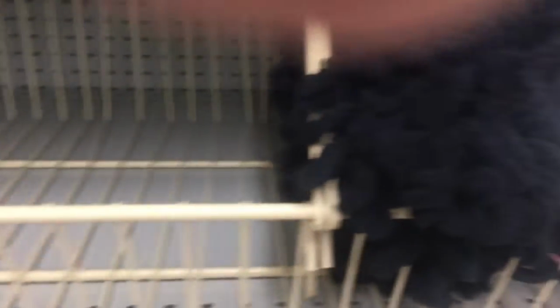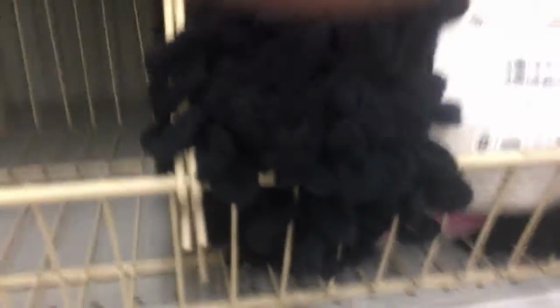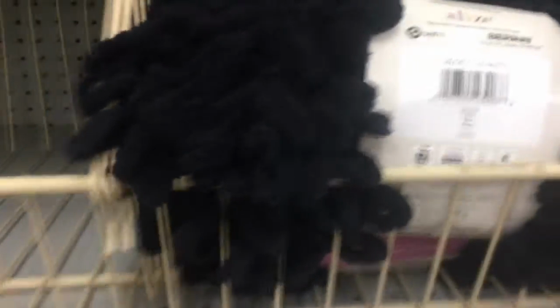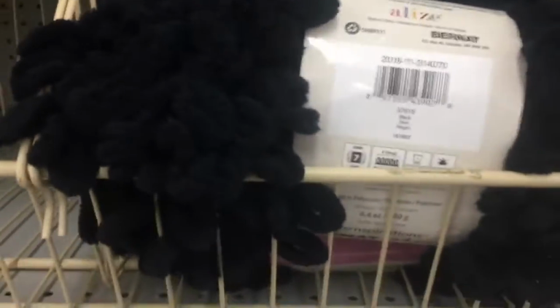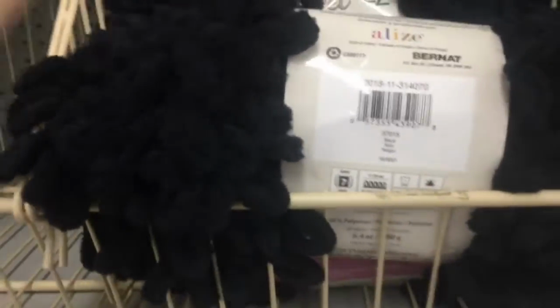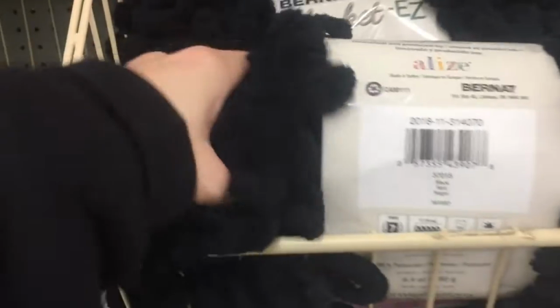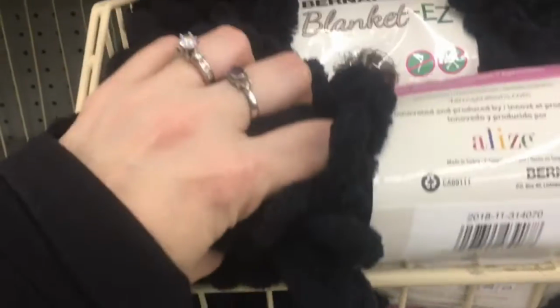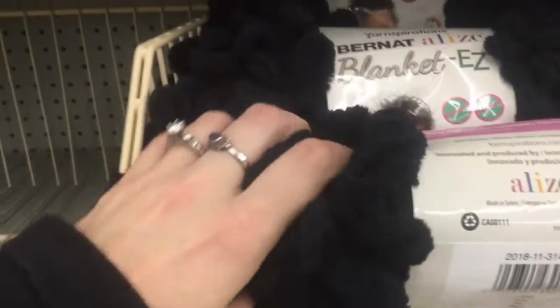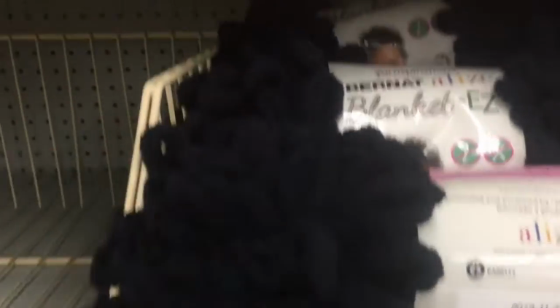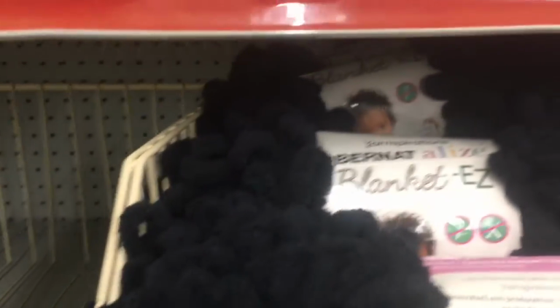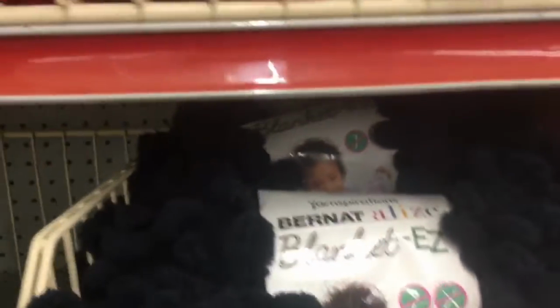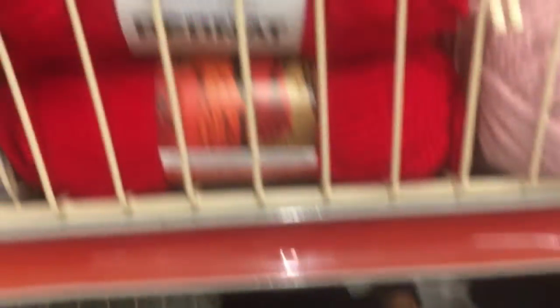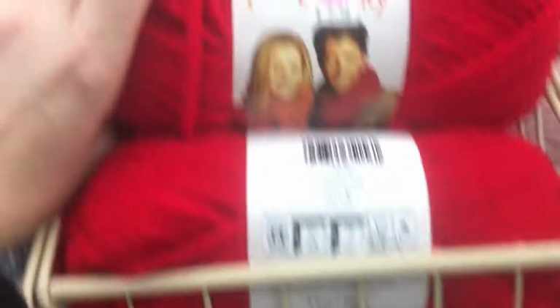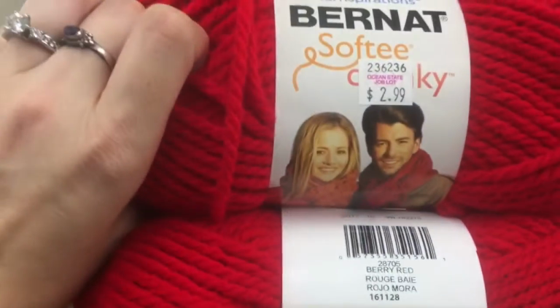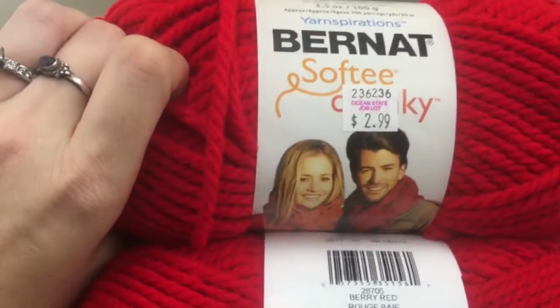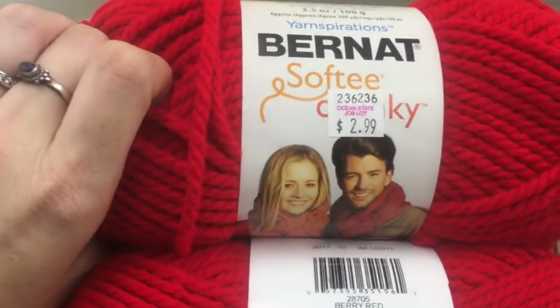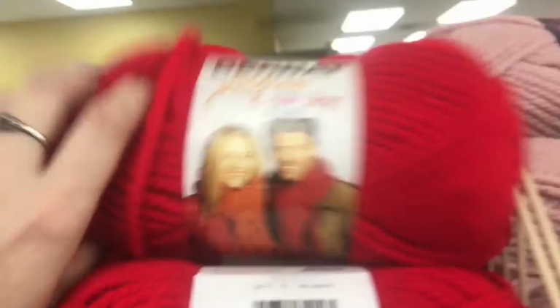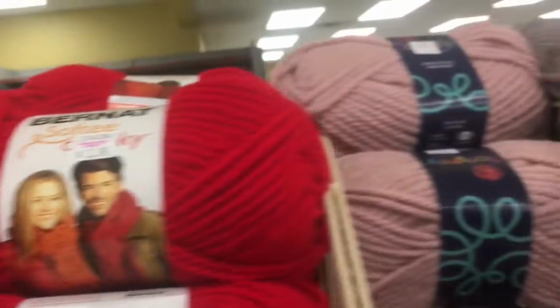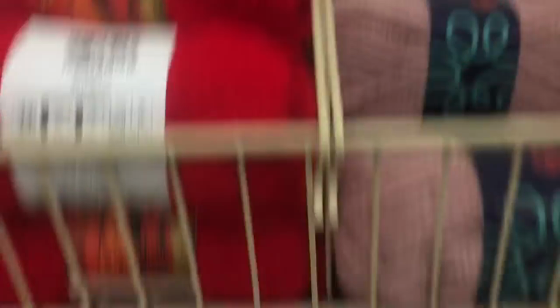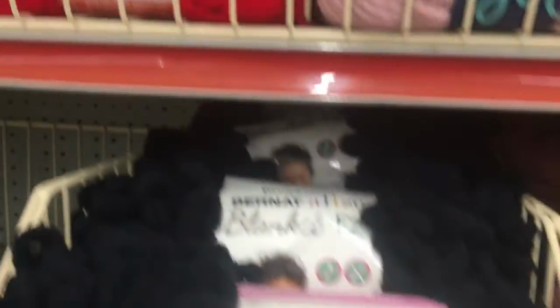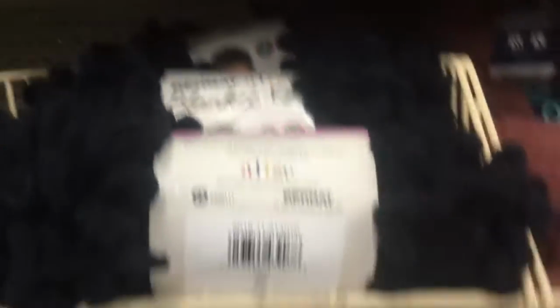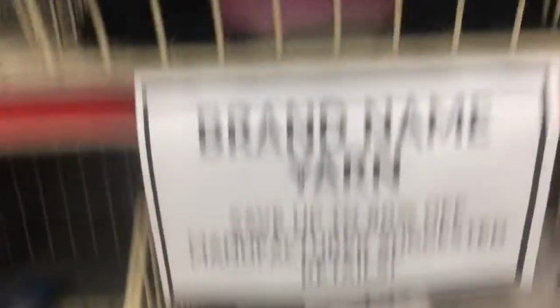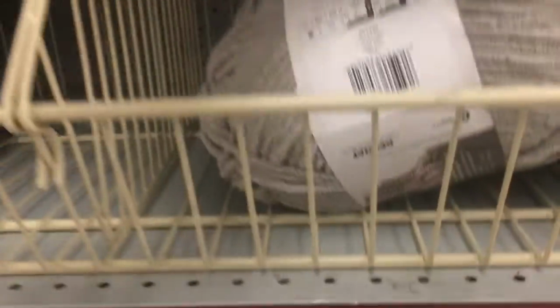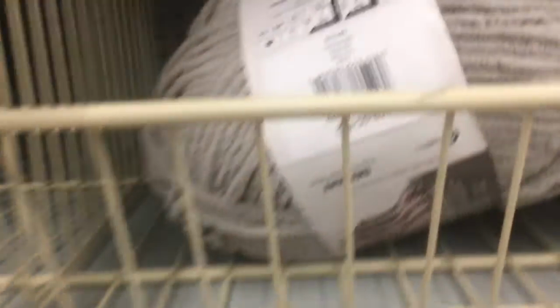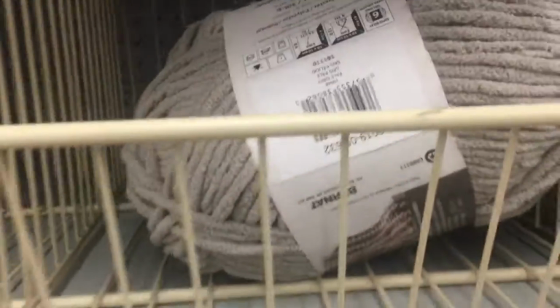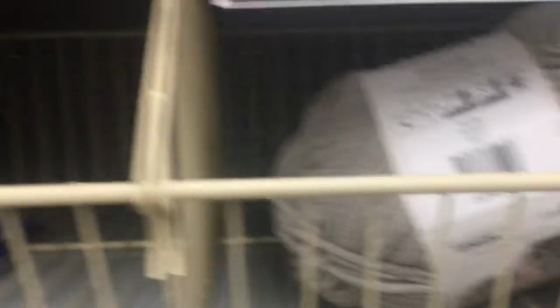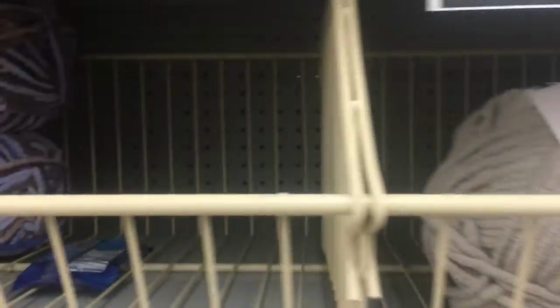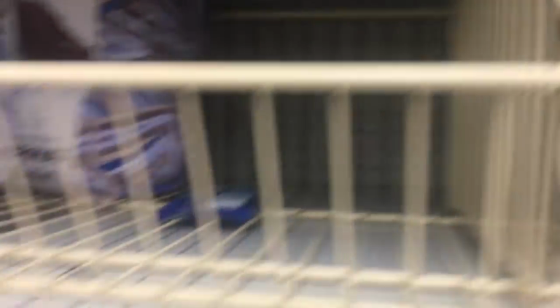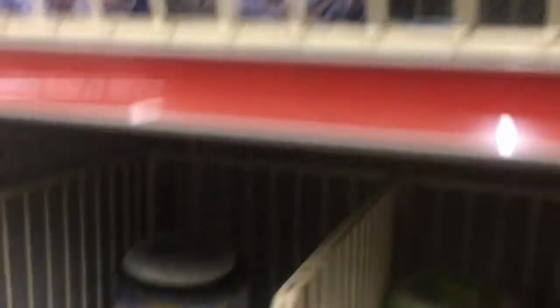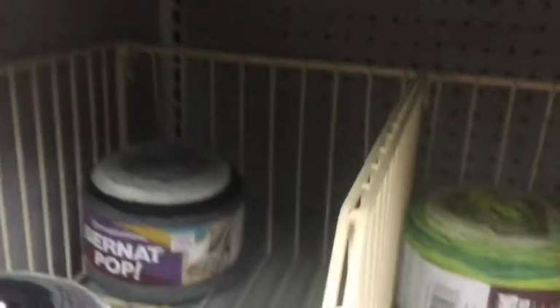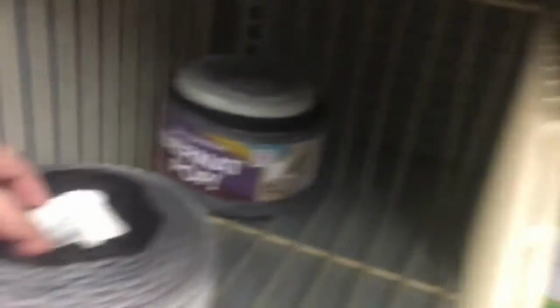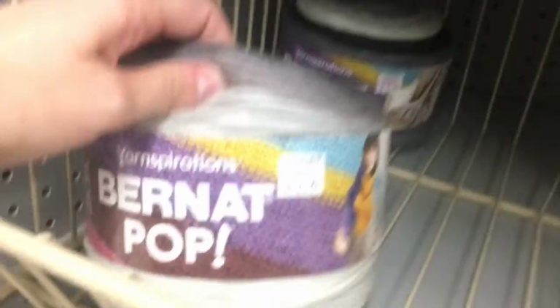There's some Blanket Elise — not a big fan of that. There's some Bernat Softie Chunky for $2.99. There is some blanket yarn and a couple of Bernat Pops.